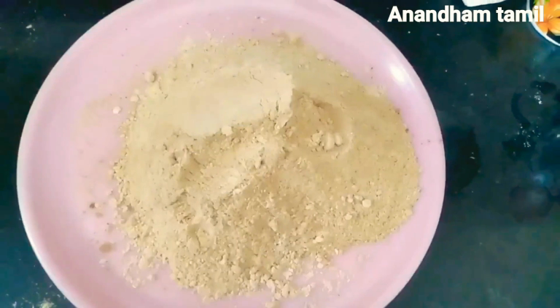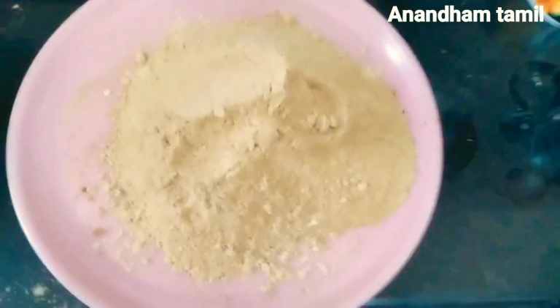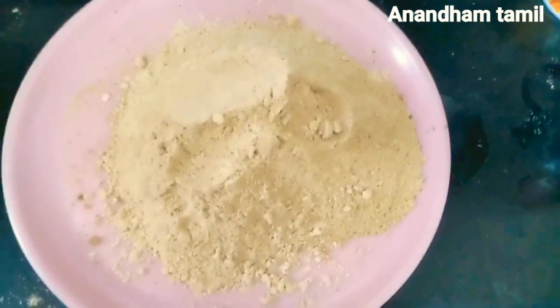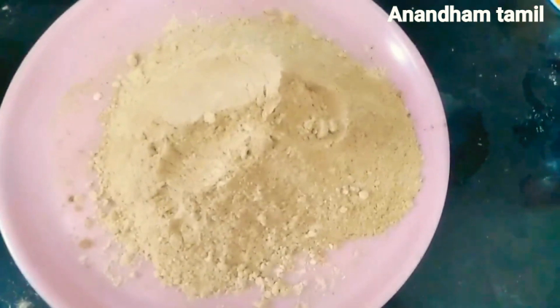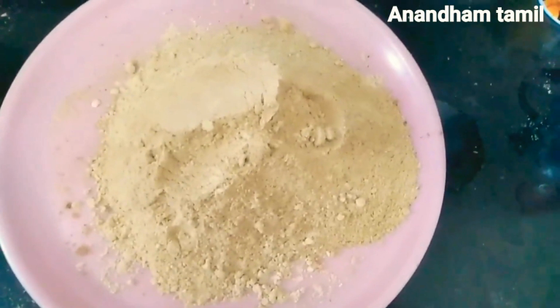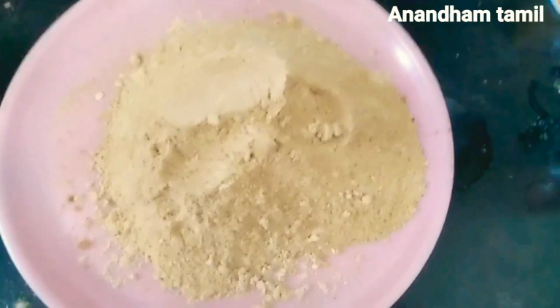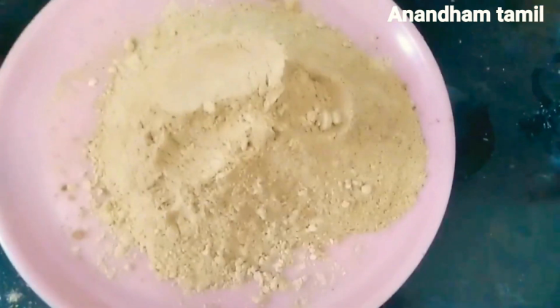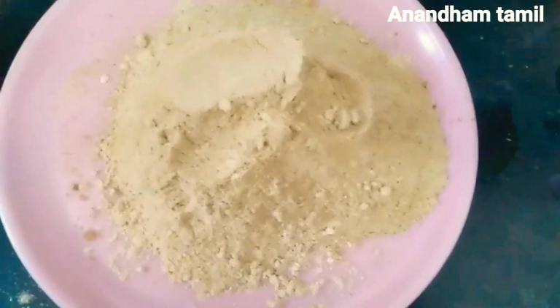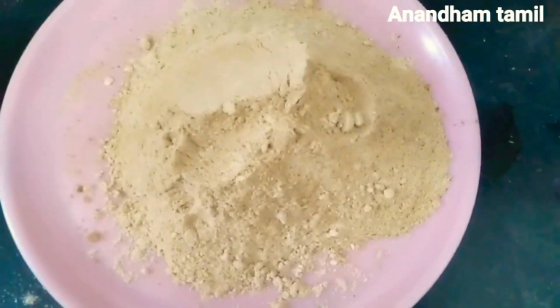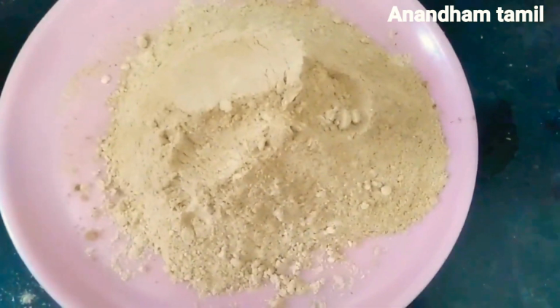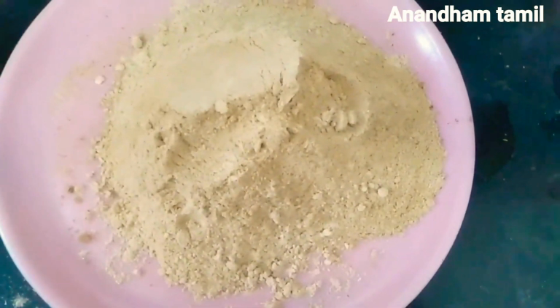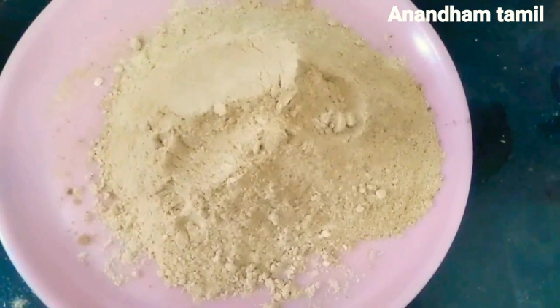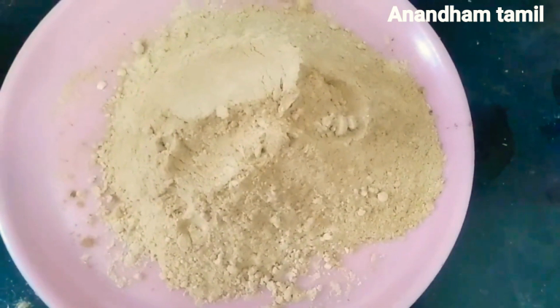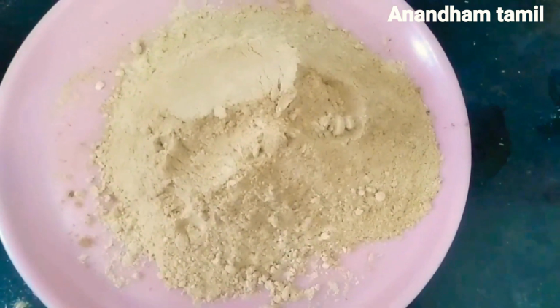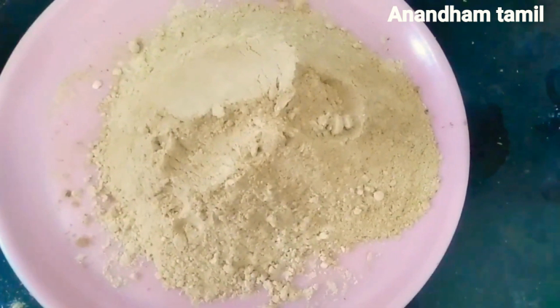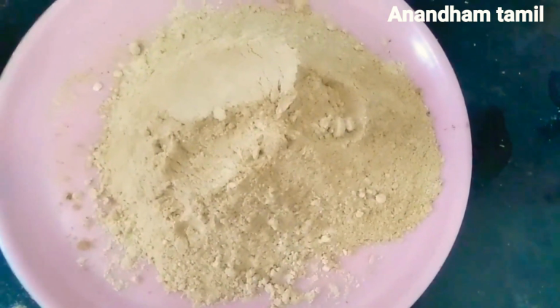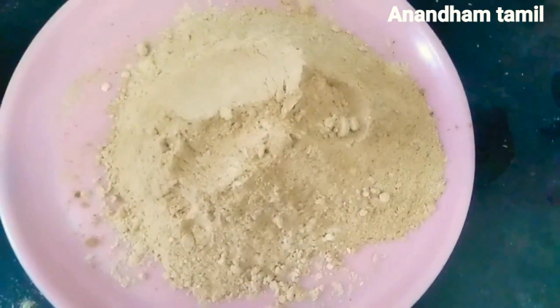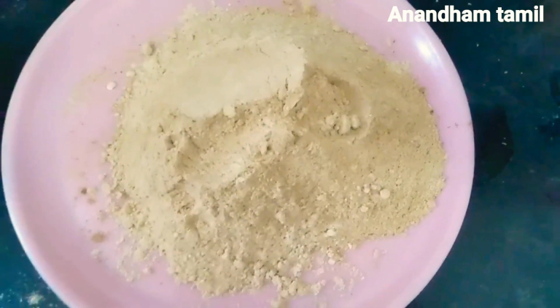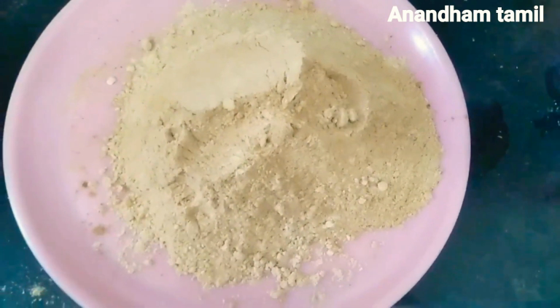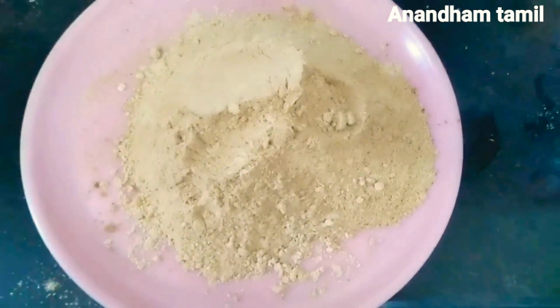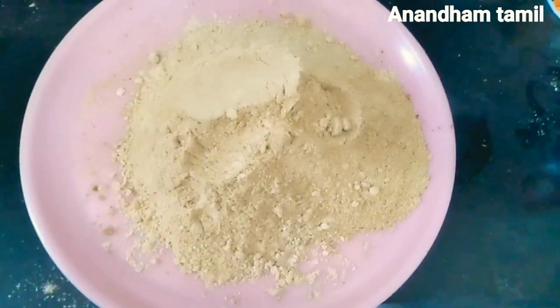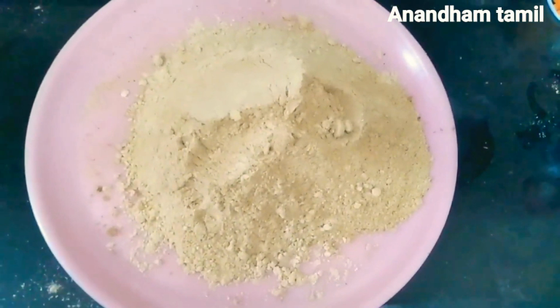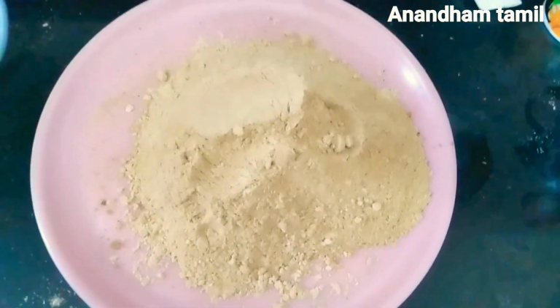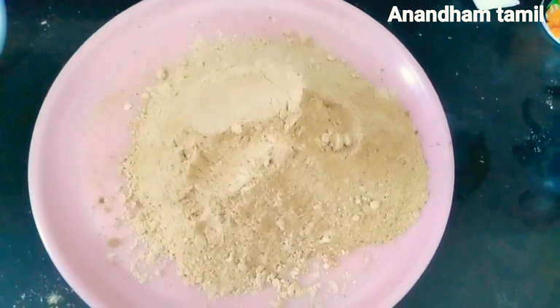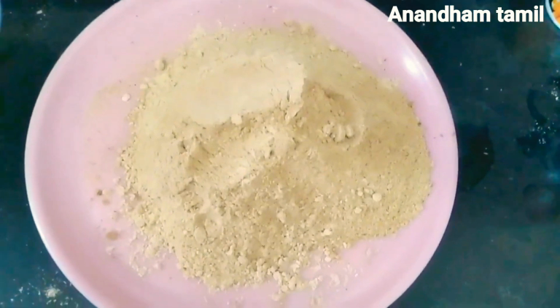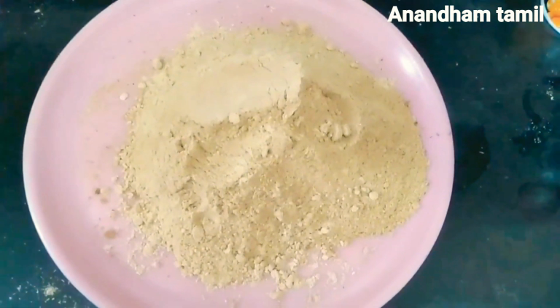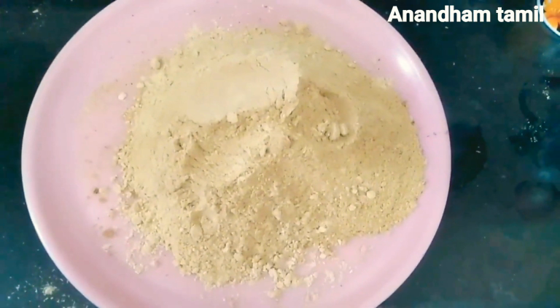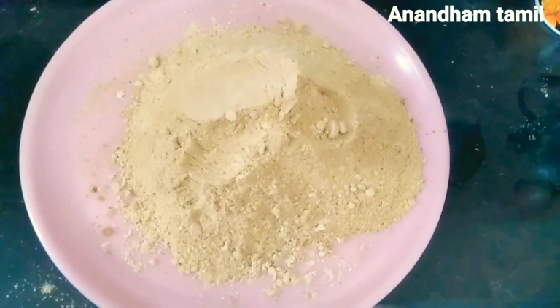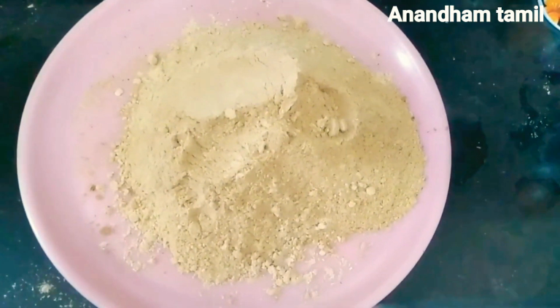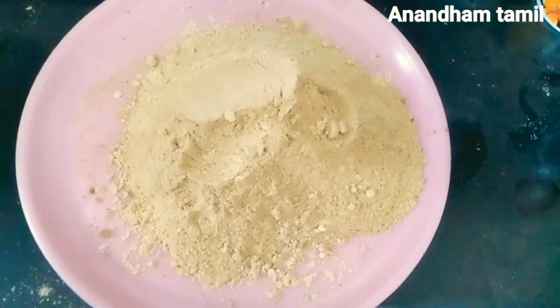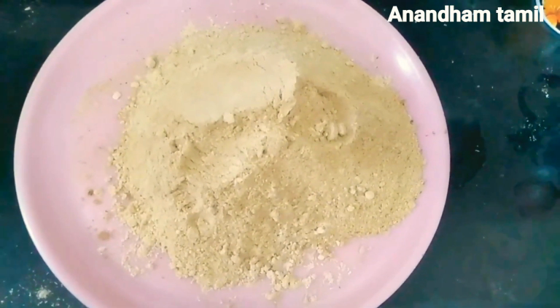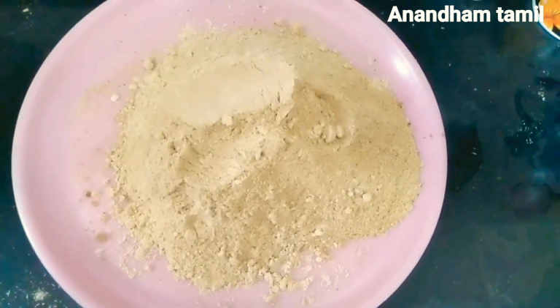Hi Friends! Welcome to Anandam Tamil Channel. We are going to show you a microwave oven recipe — how to make breadcrumbs. The breadcrumbs are very thick.